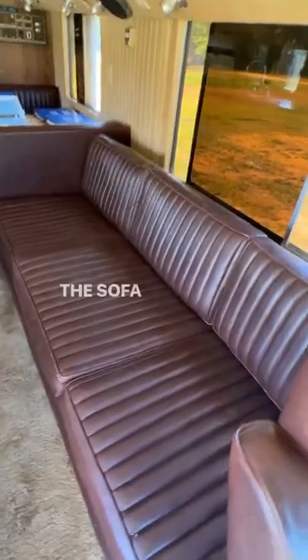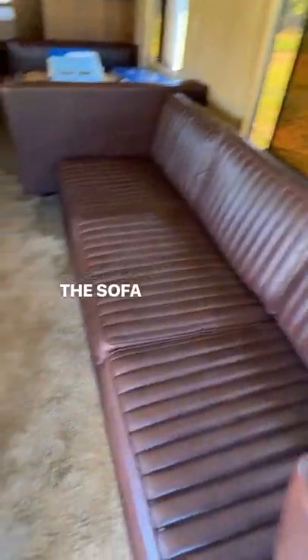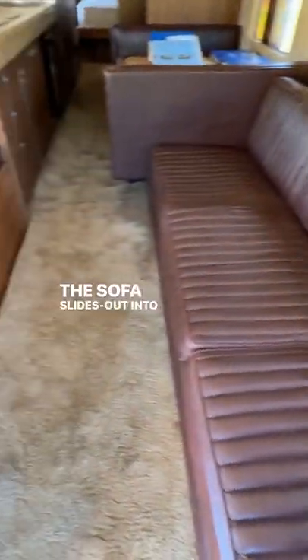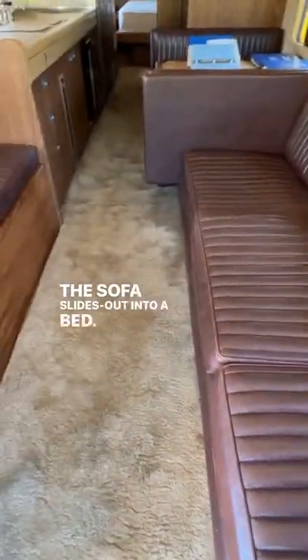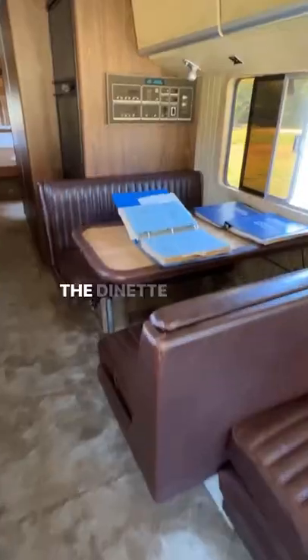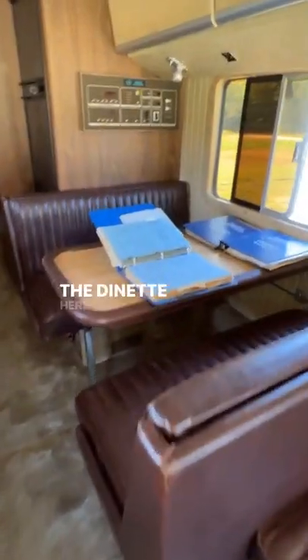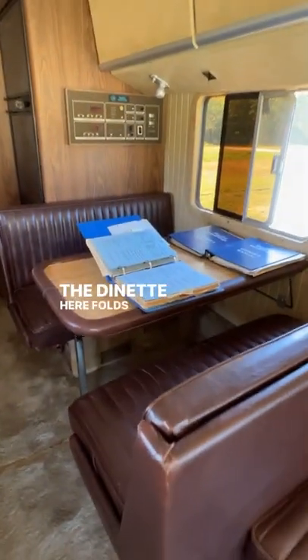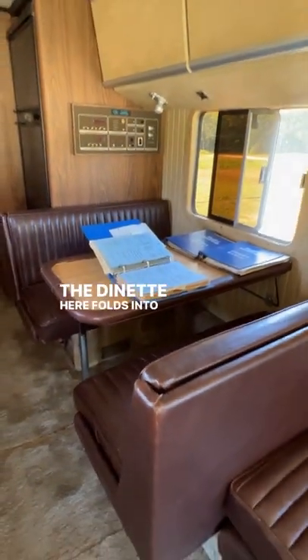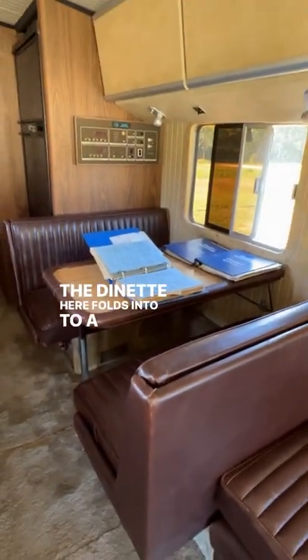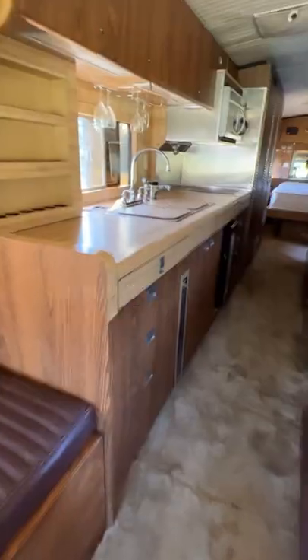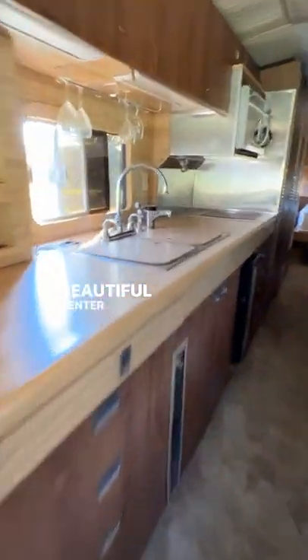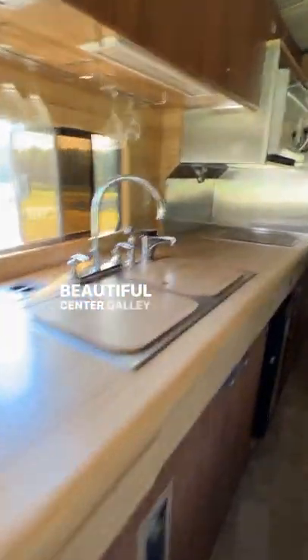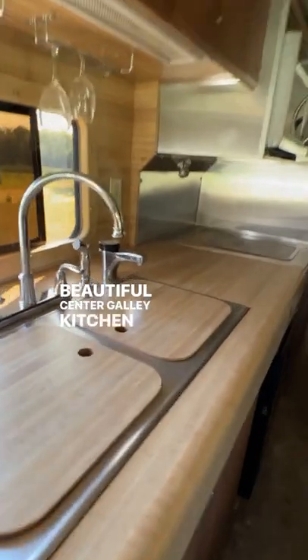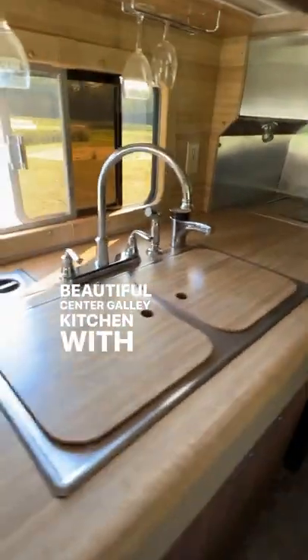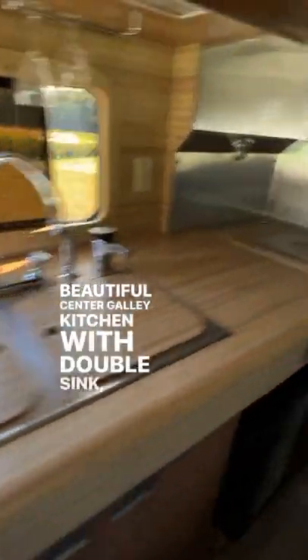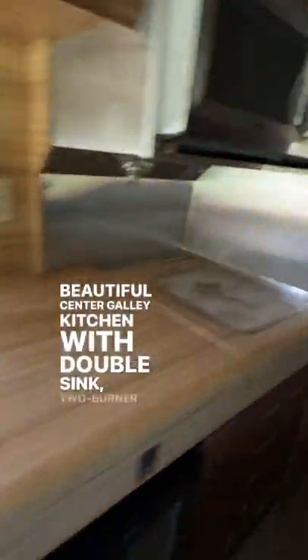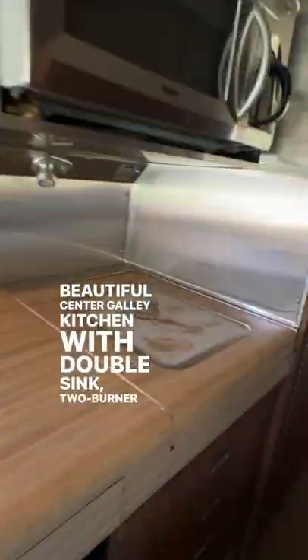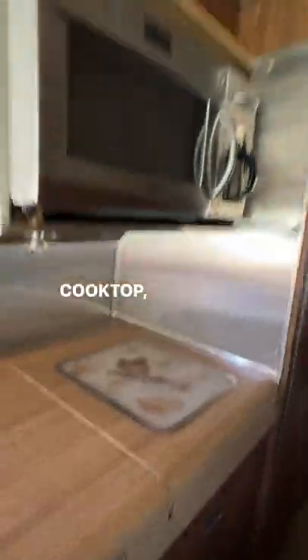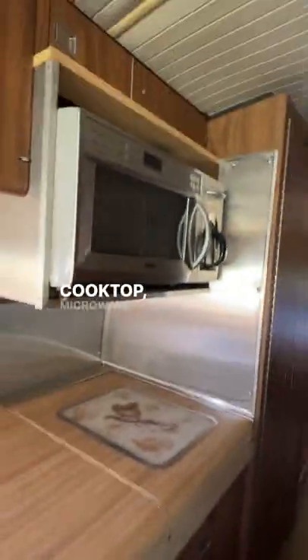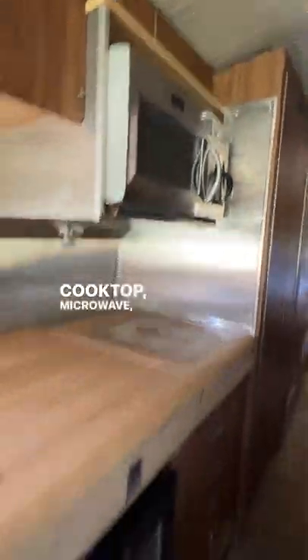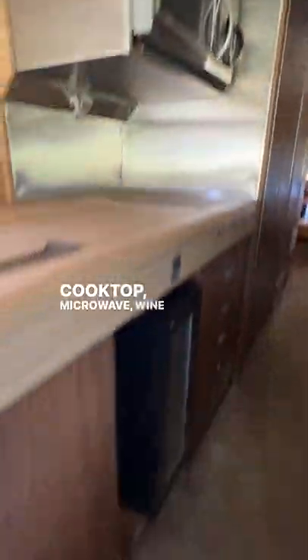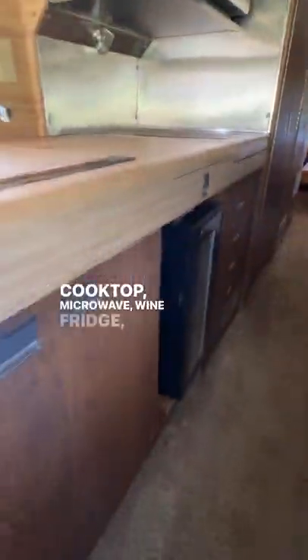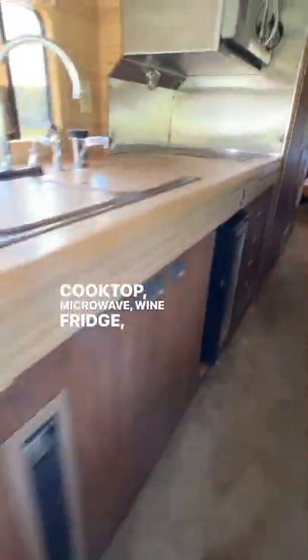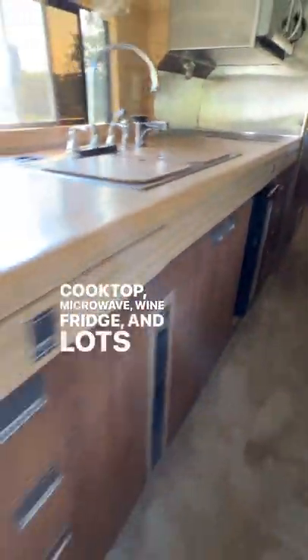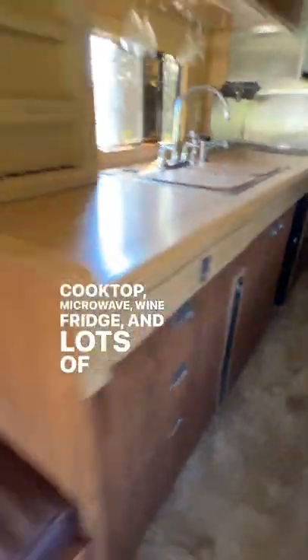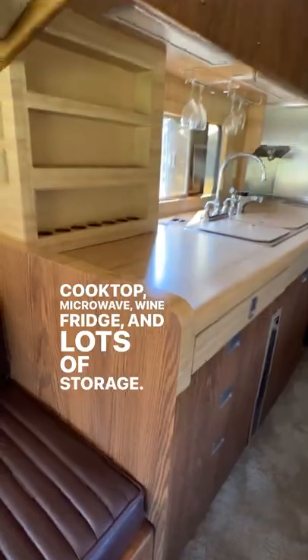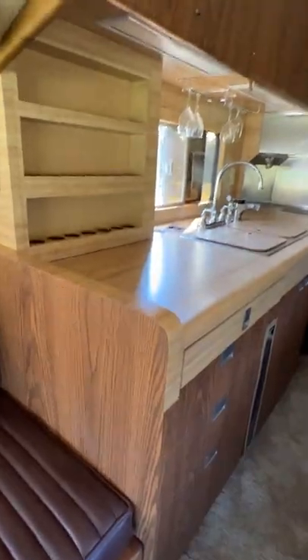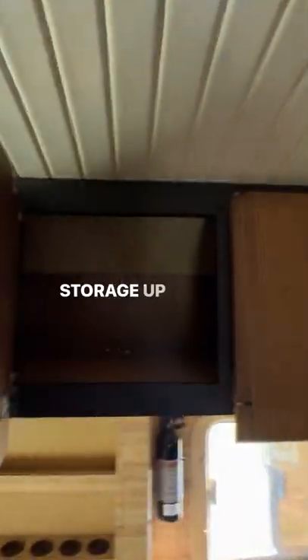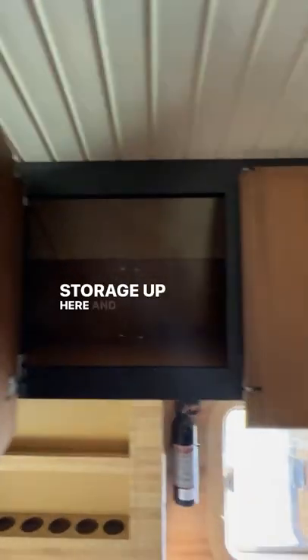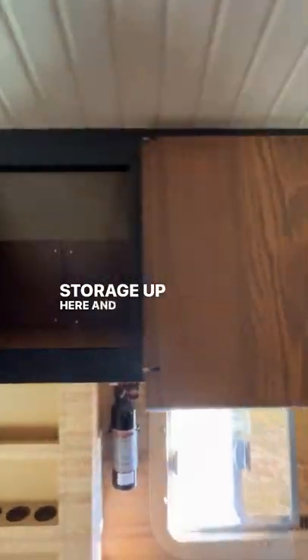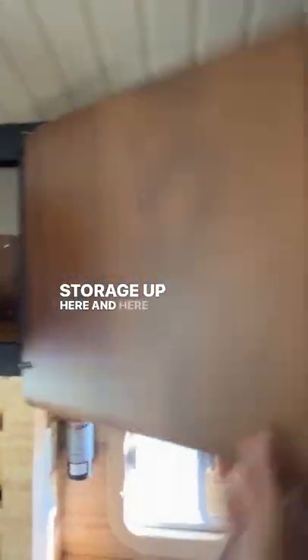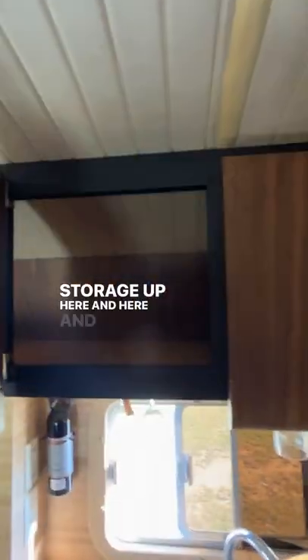The sofa slides out into a bed, and the dinette folds down into a bed. Beautiful center-galley kitchen with double sink, two-burner cooktop, microwave, wine fridge, and lots of storage — up here and here.